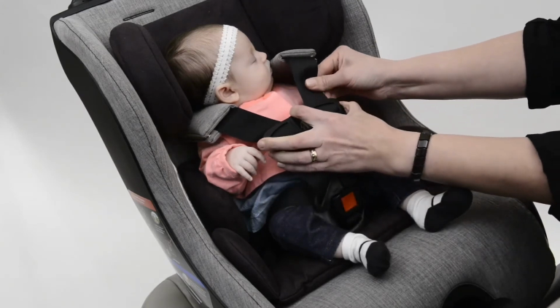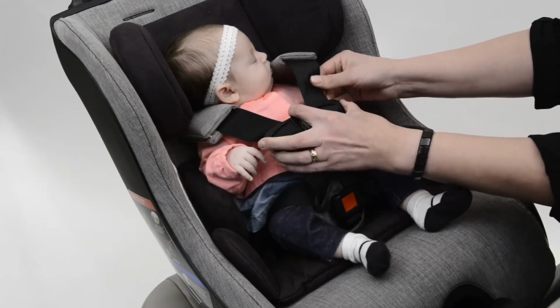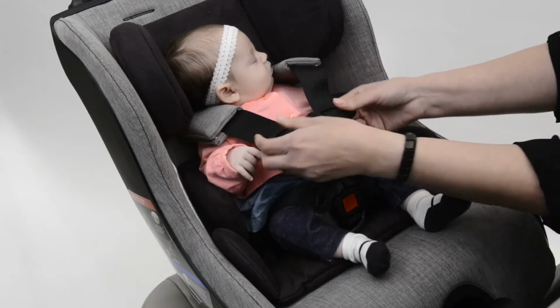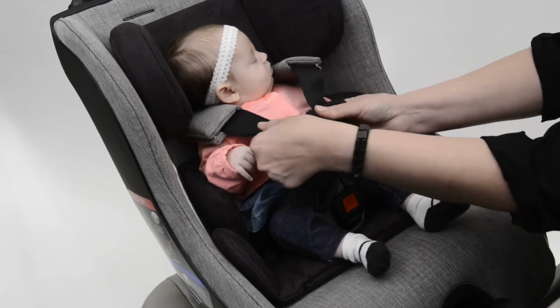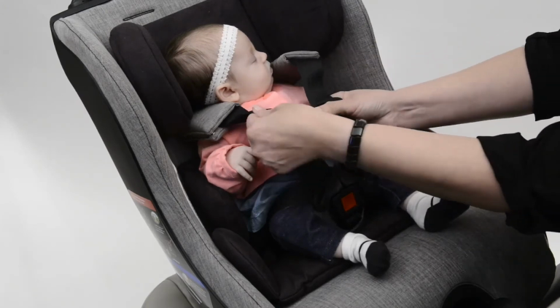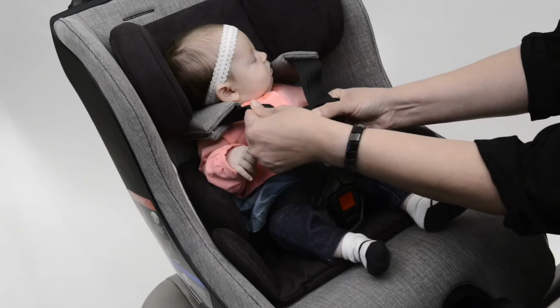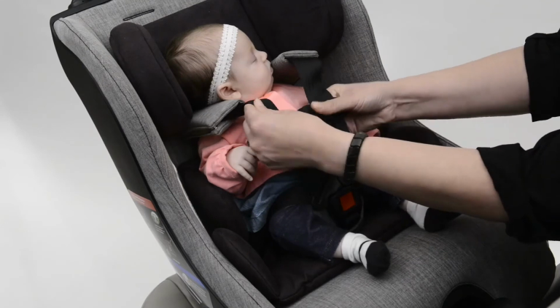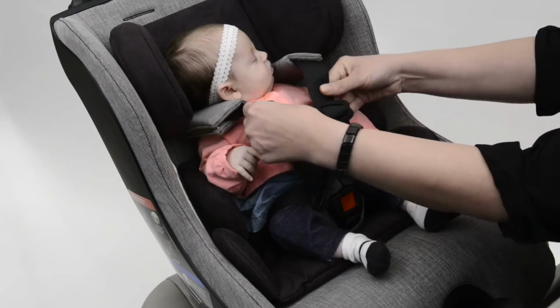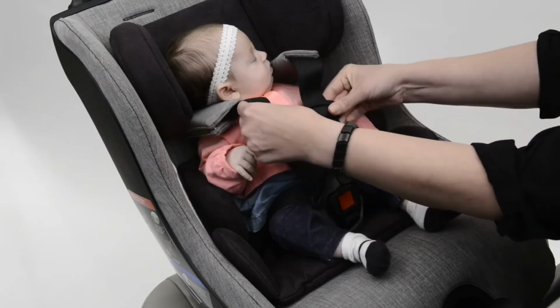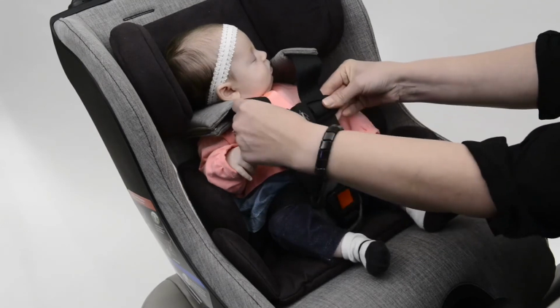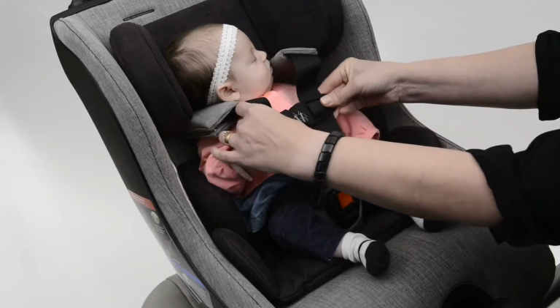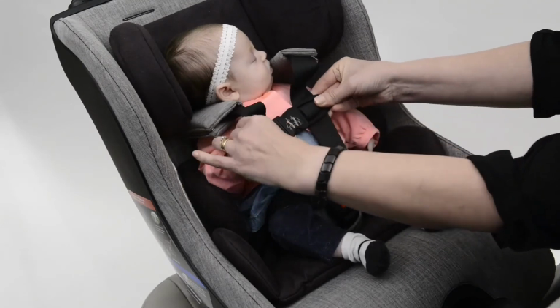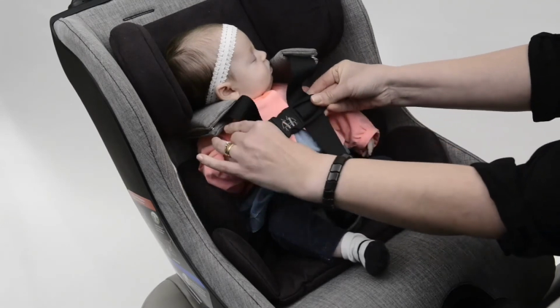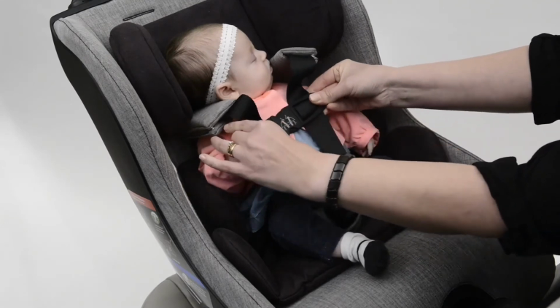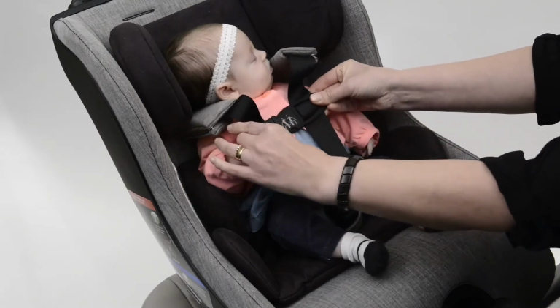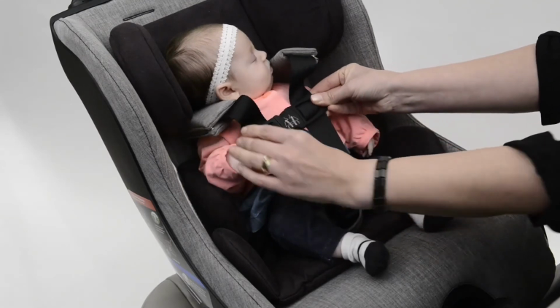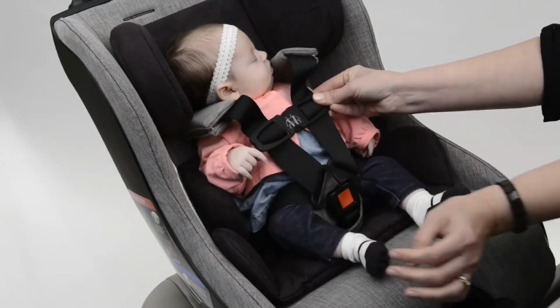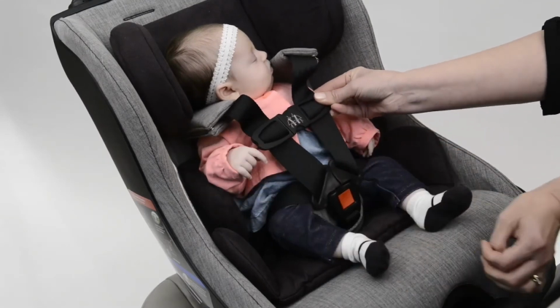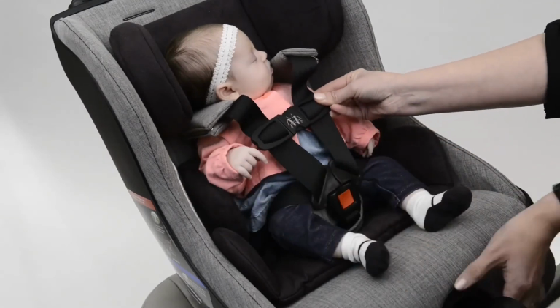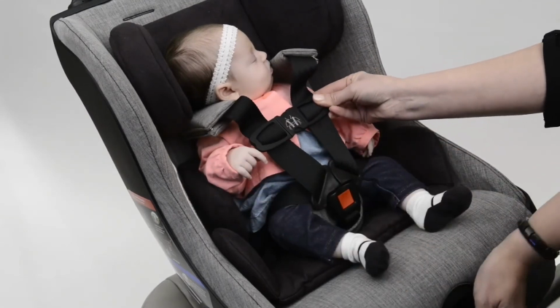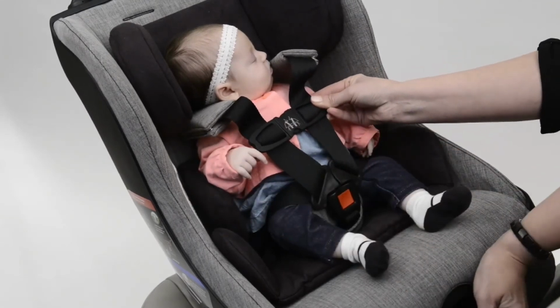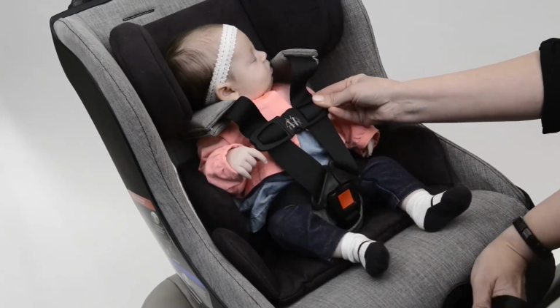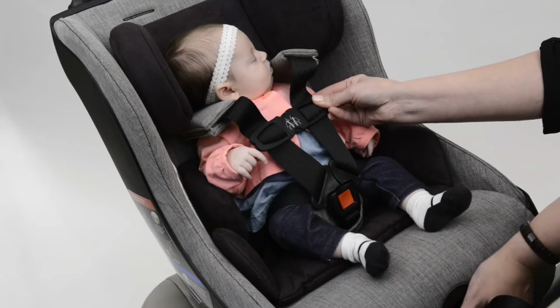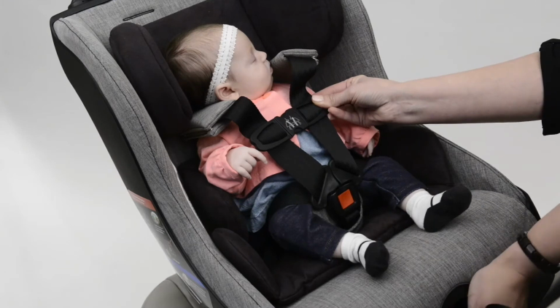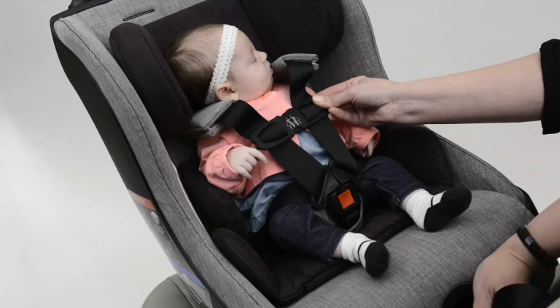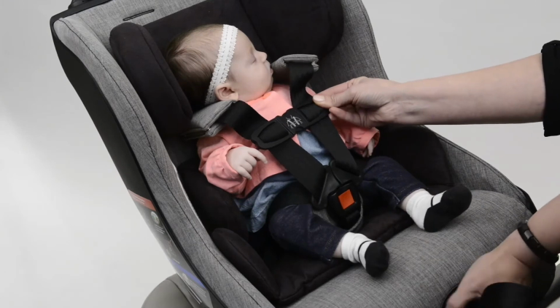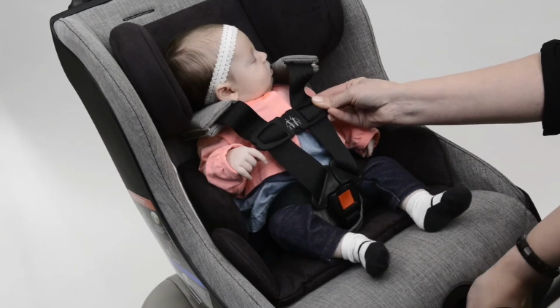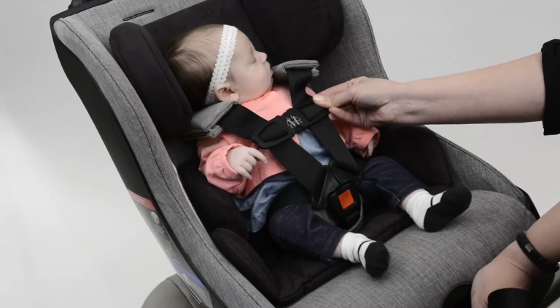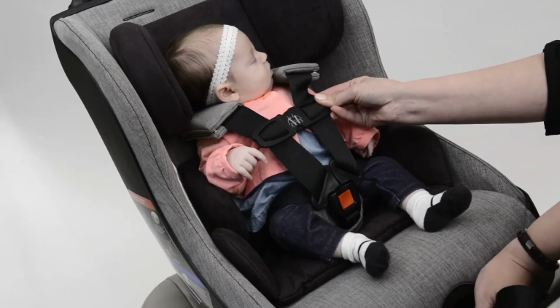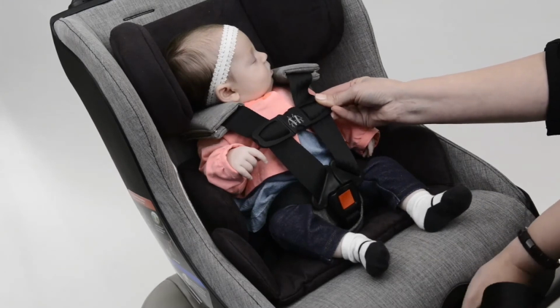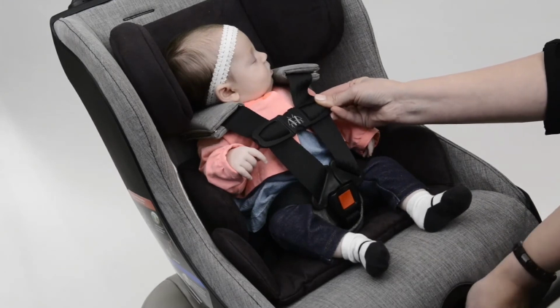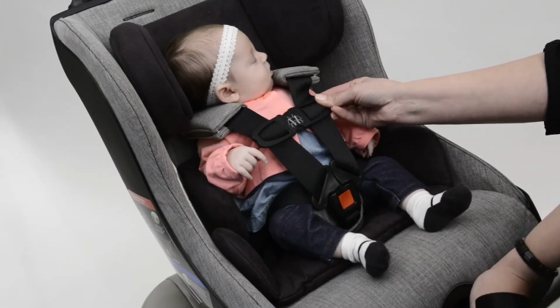Close the chest clip and position it right at the armpit level, then gently pull the harness adjuster strap to tighten the harness.